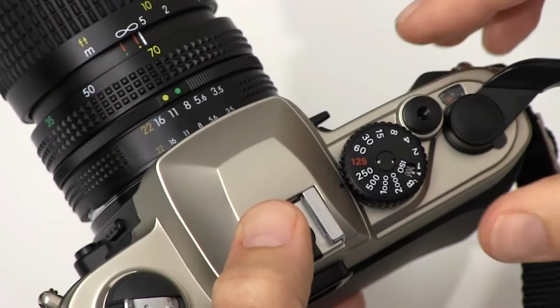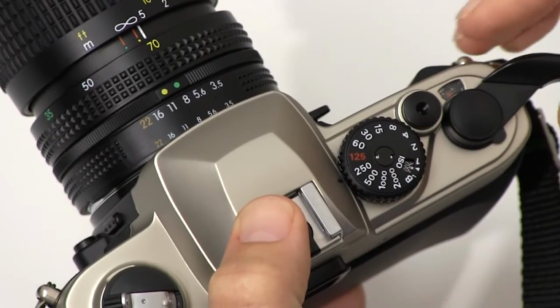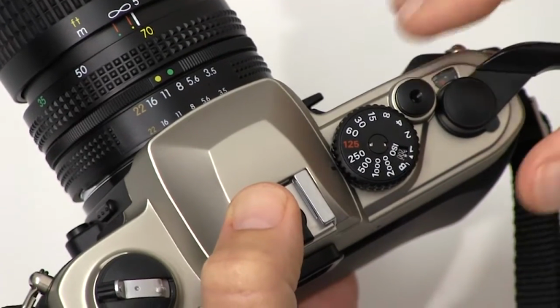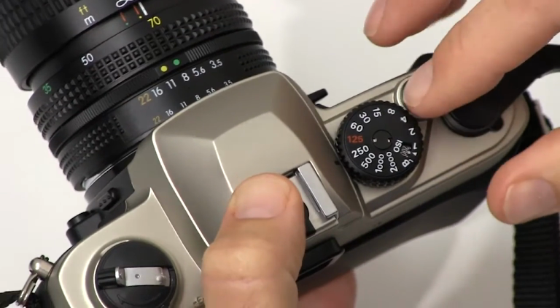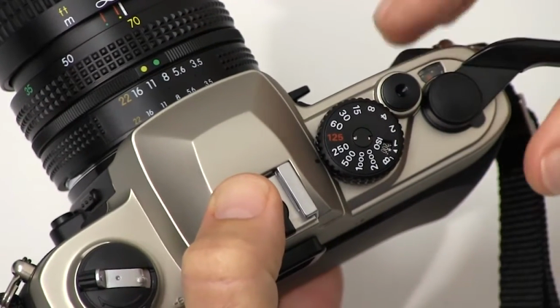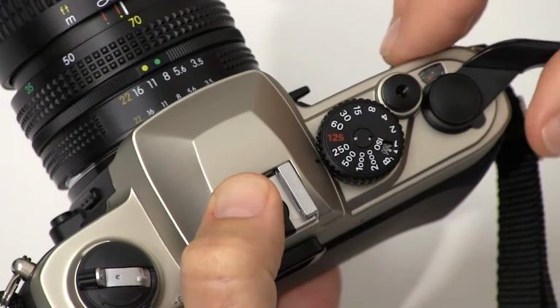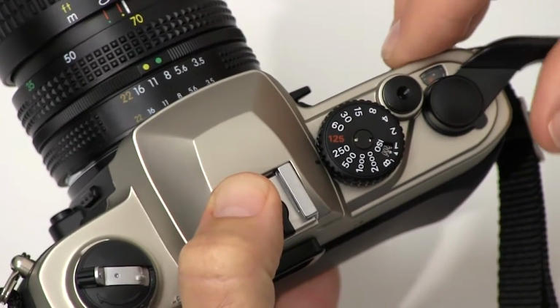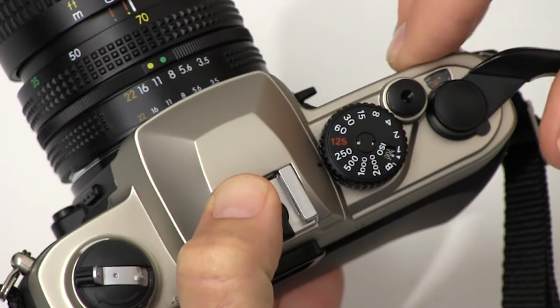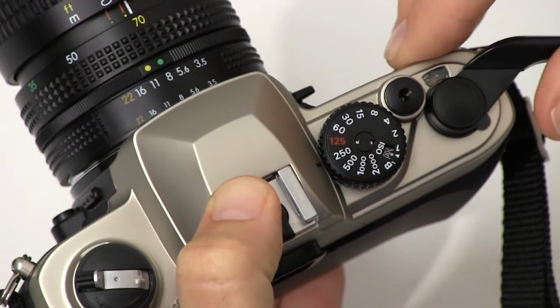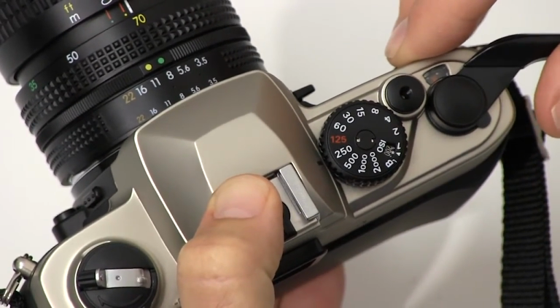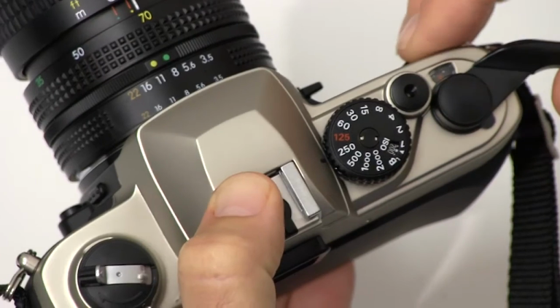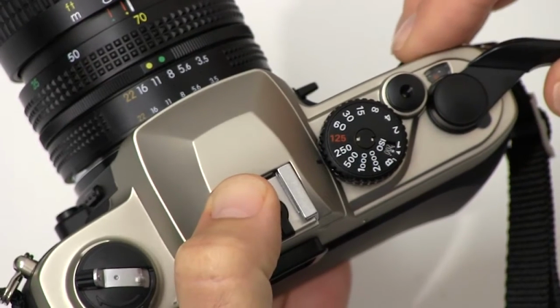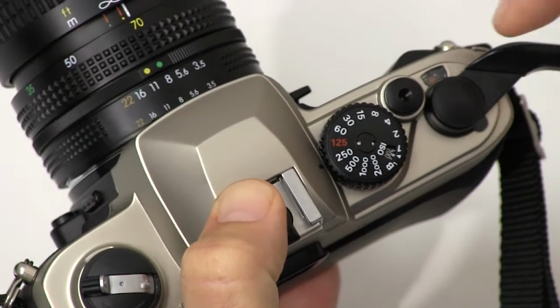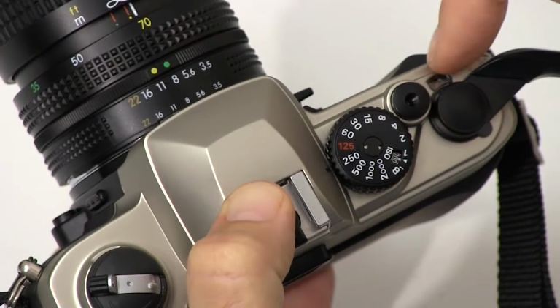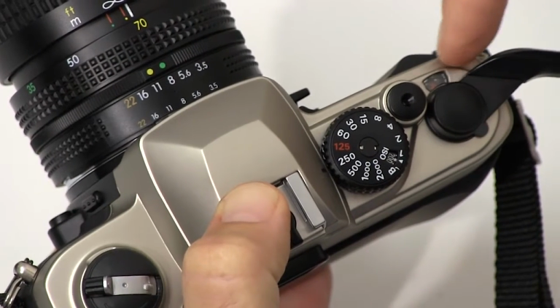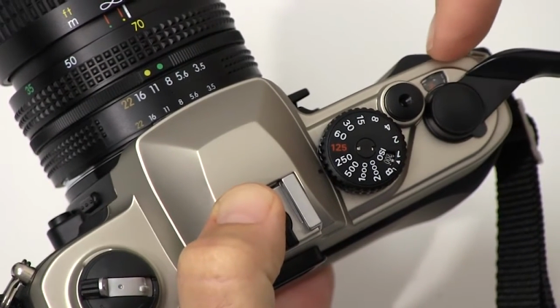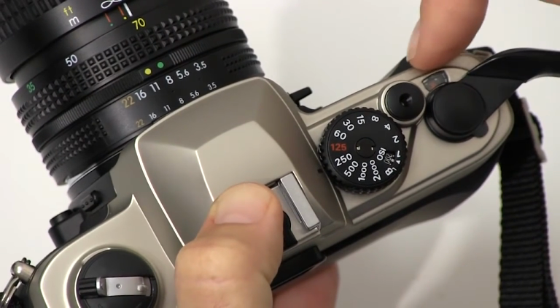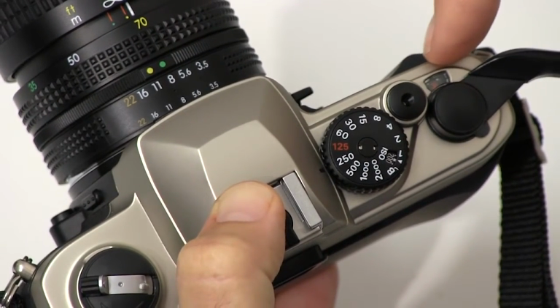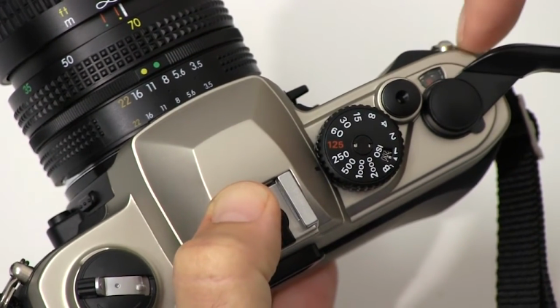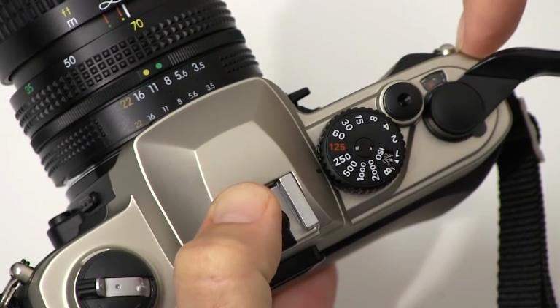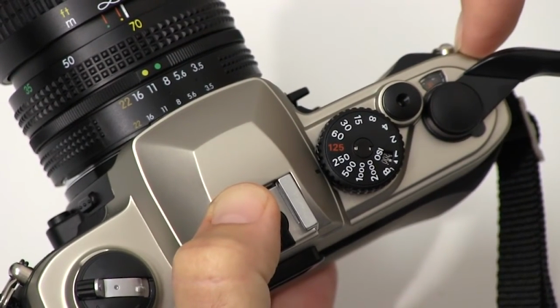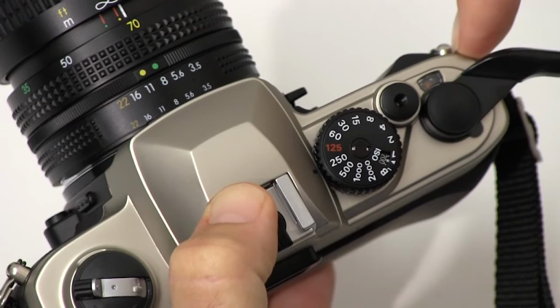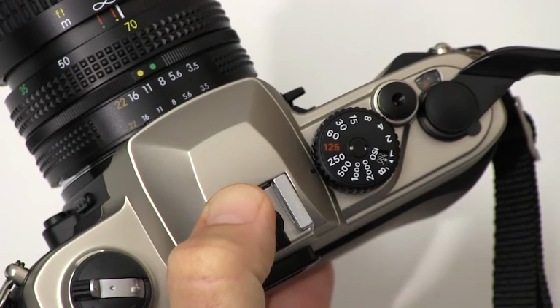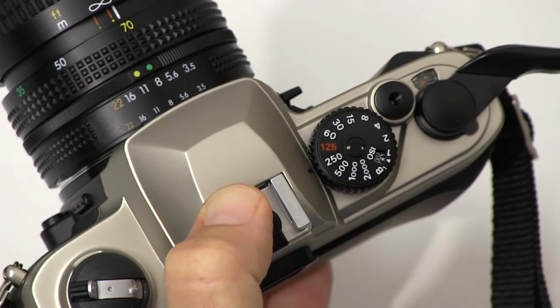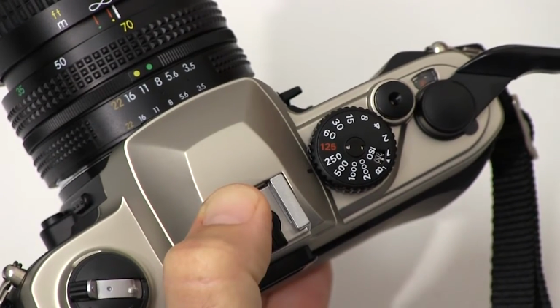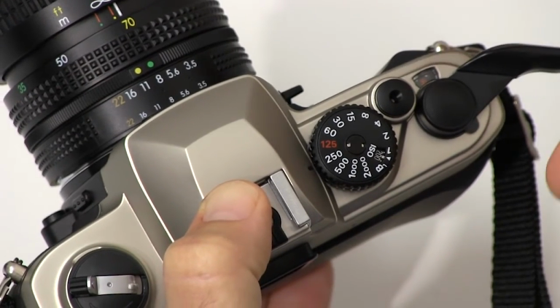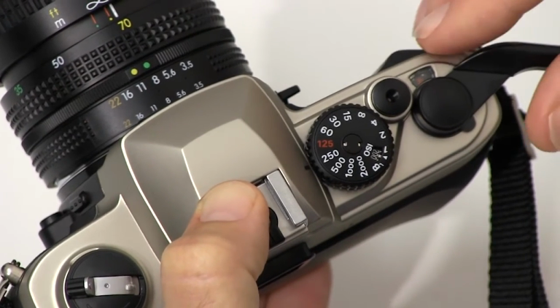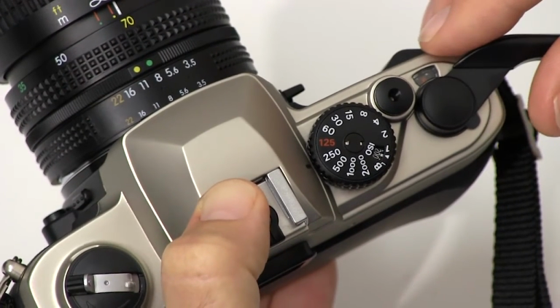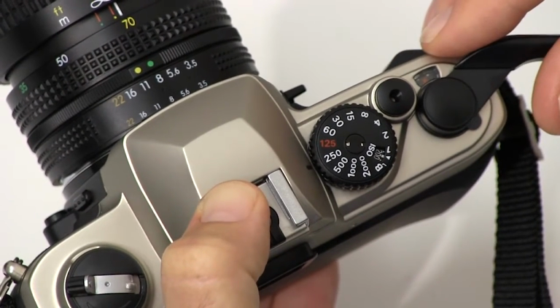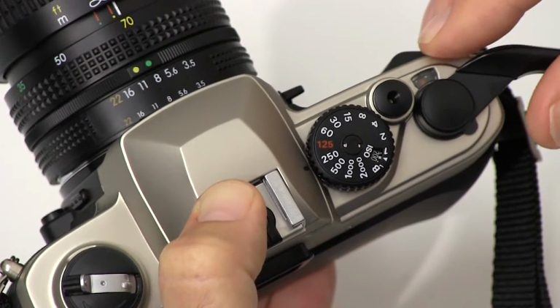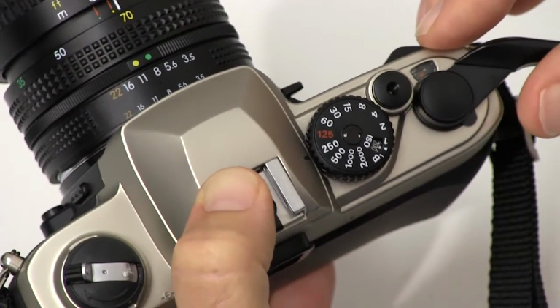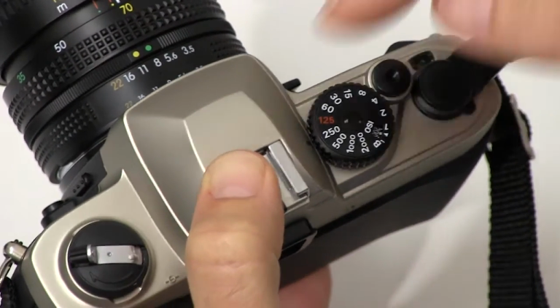We just finished our shooting. We got to the end of our roll of film, and when we took that last picture and tried to wind it again to get to the next frame, it stopped. We looked through our window and it should be around the number 36. Sometimes you get a little bit extra film, sometimes maybe a little bit less.